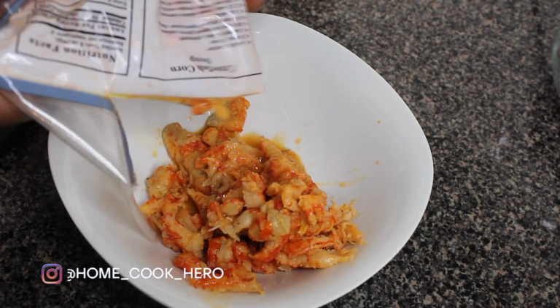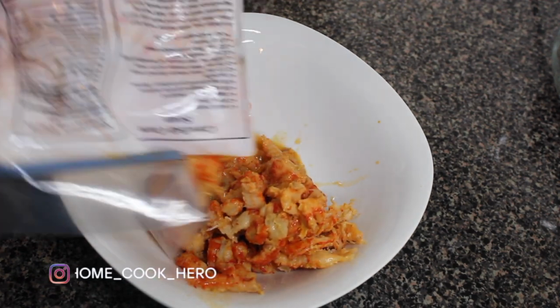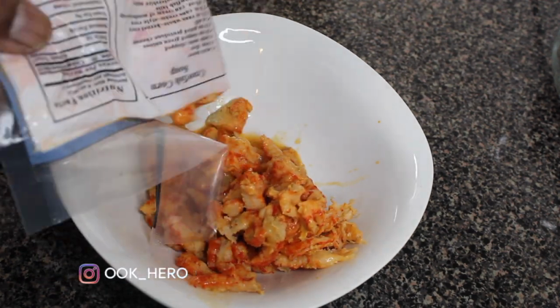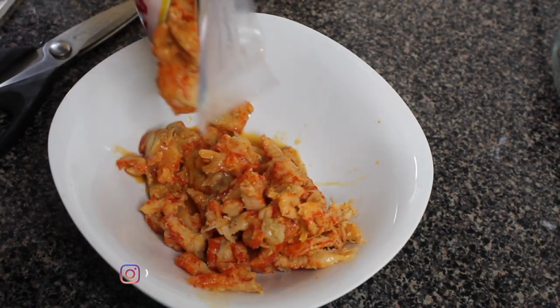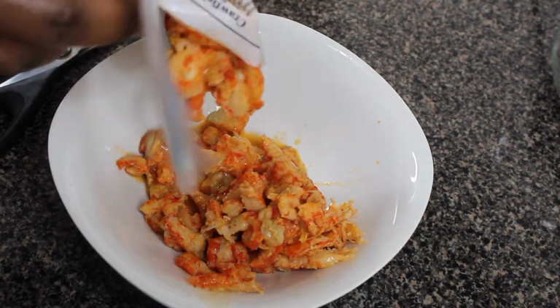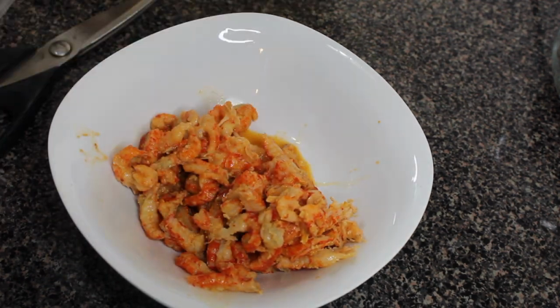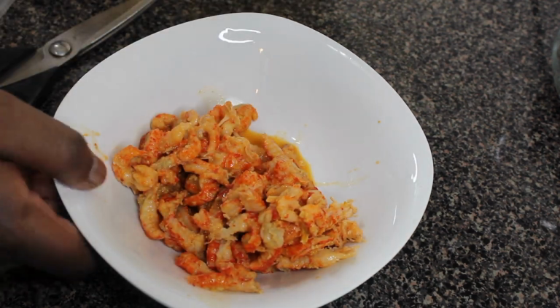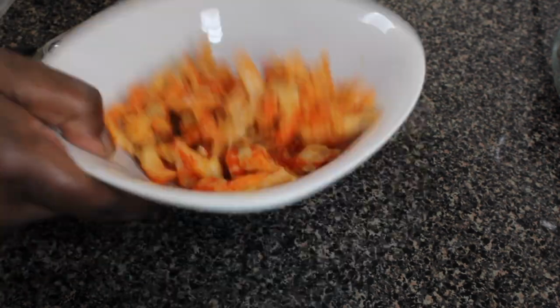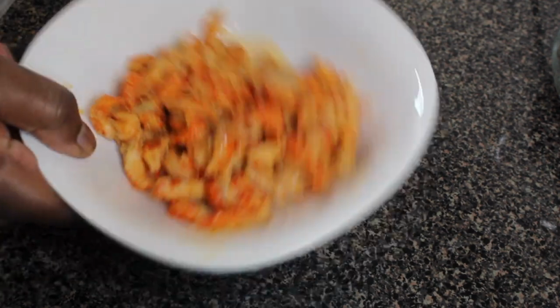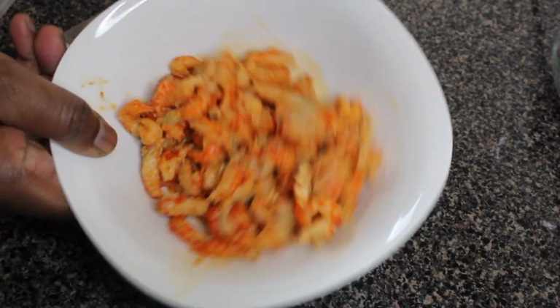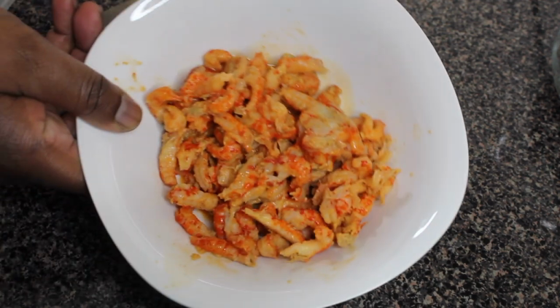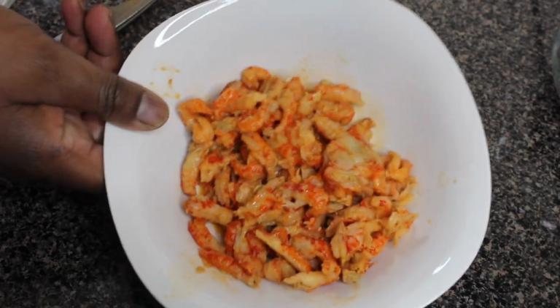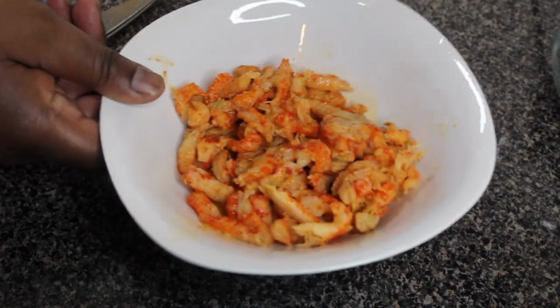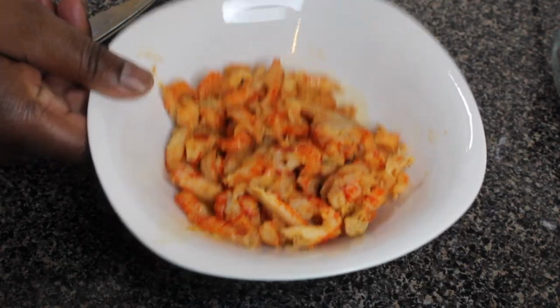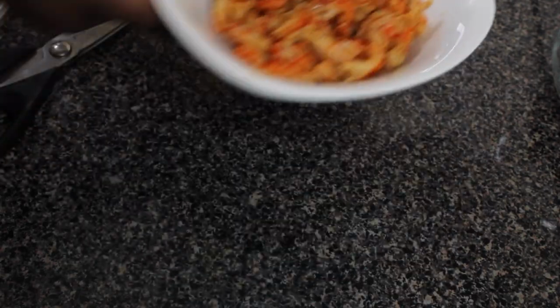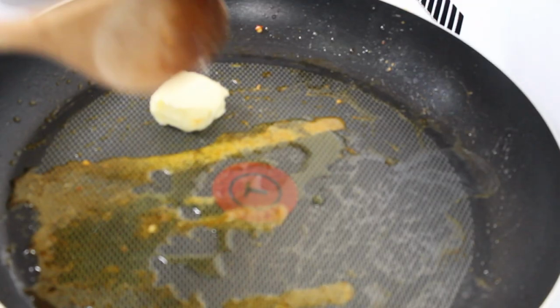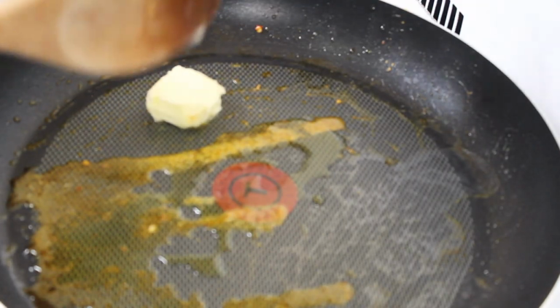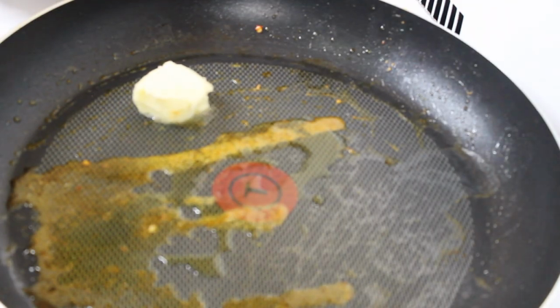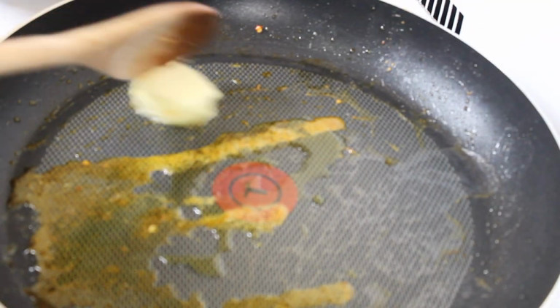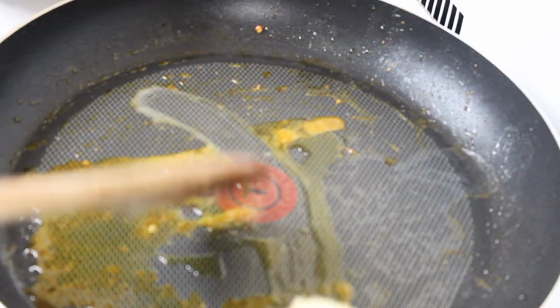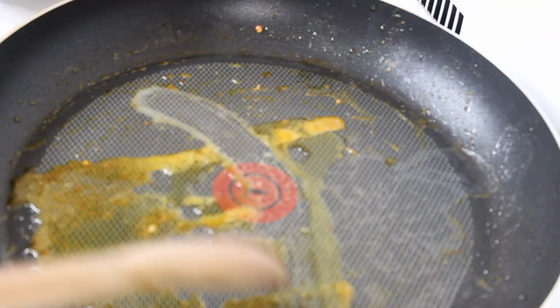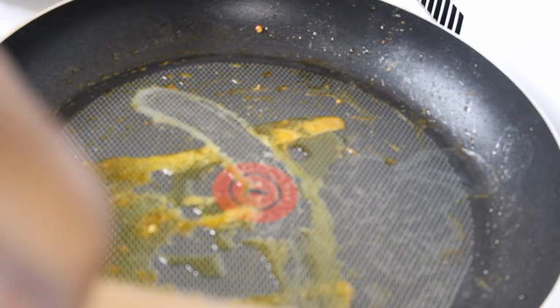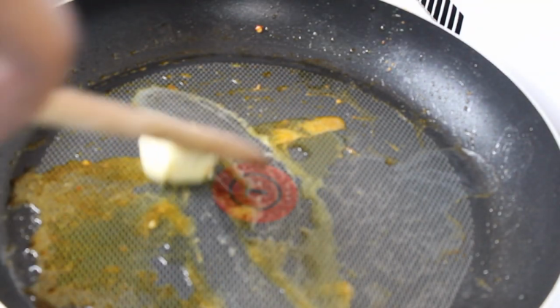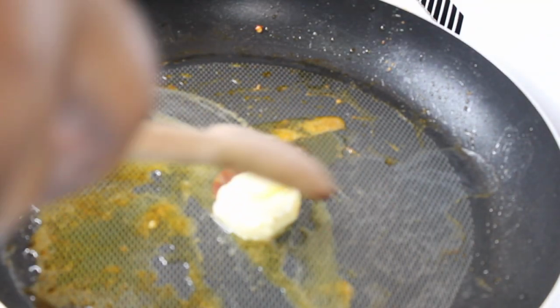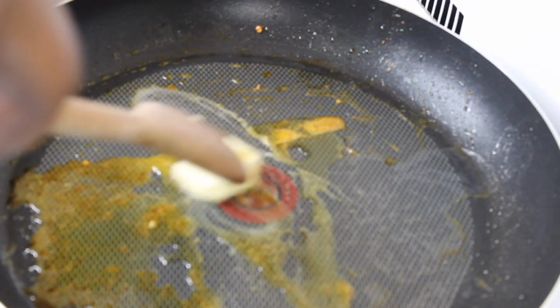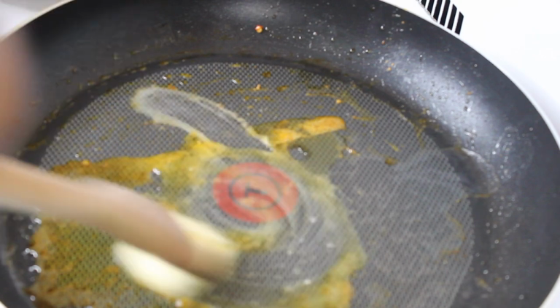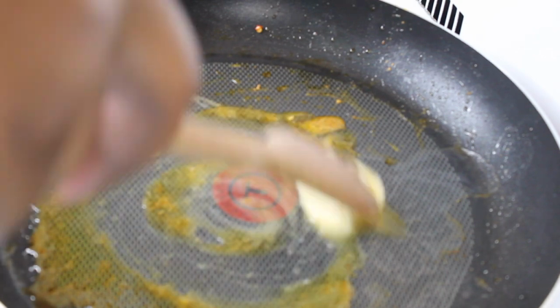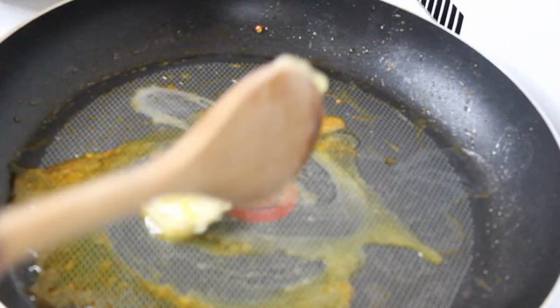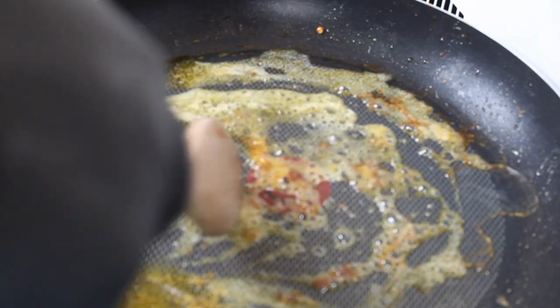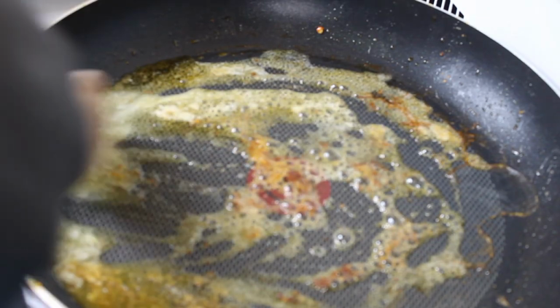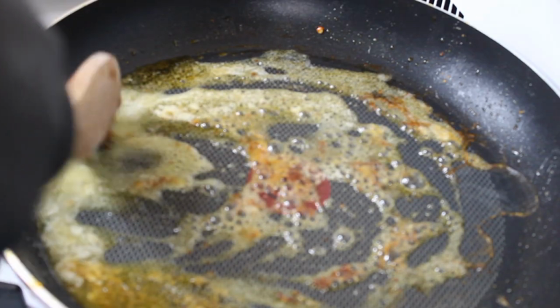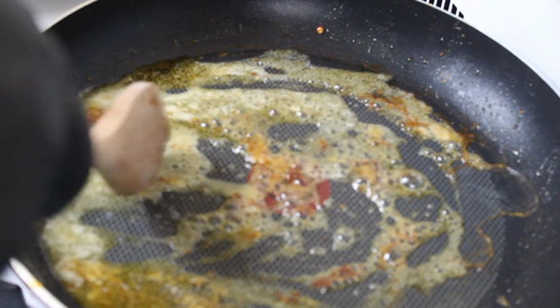After that I took out the shrimp and sausage and set them off to the side. I'm showing you the crawfish I used — I used about half of that bag, so check the description box for the exact amount.